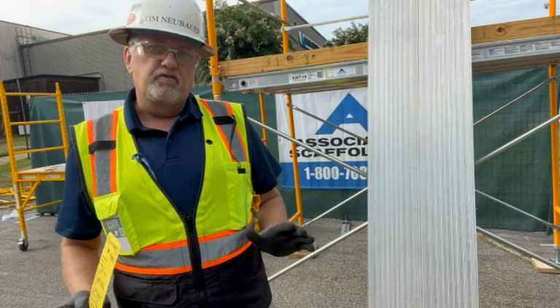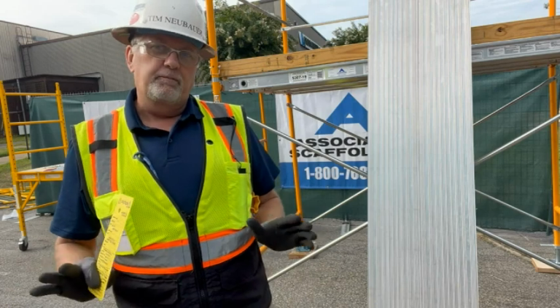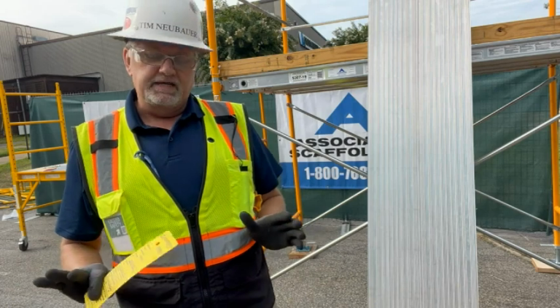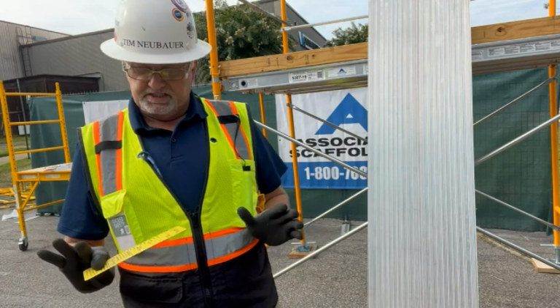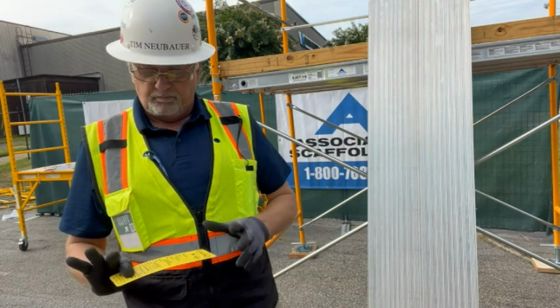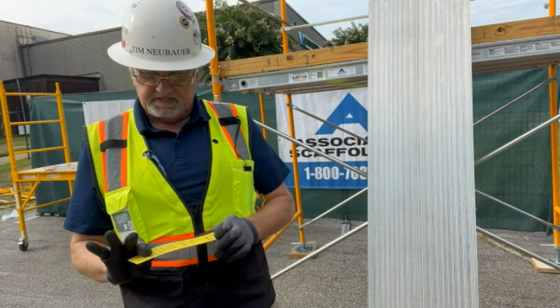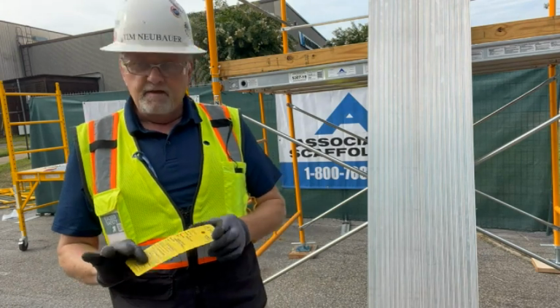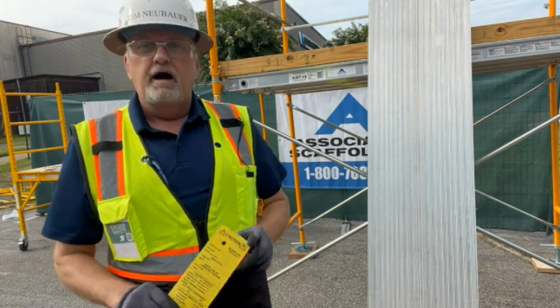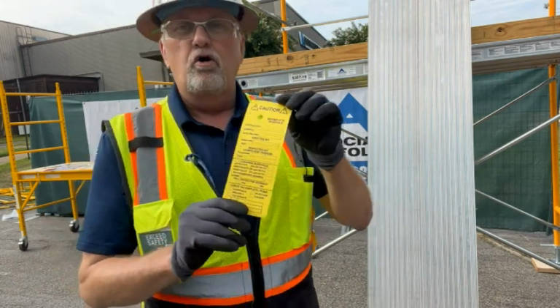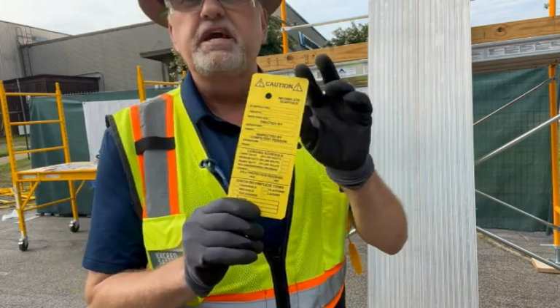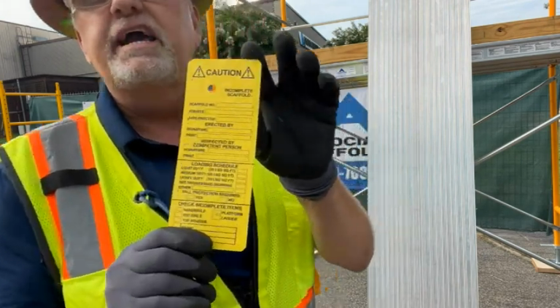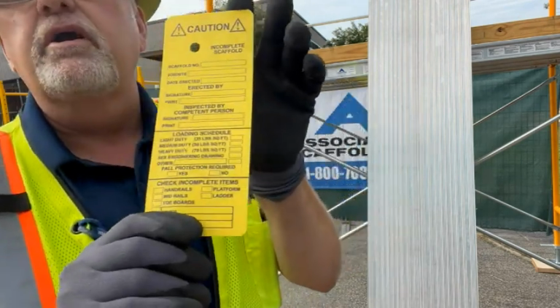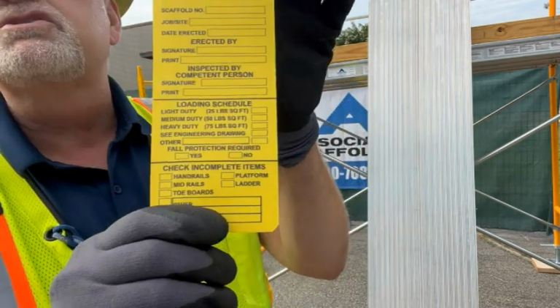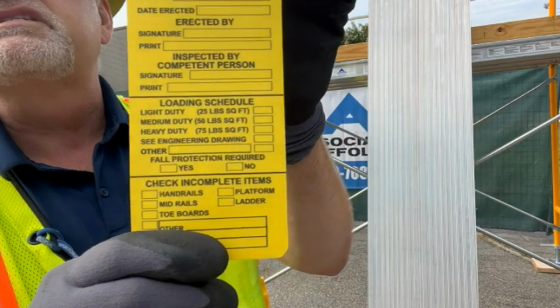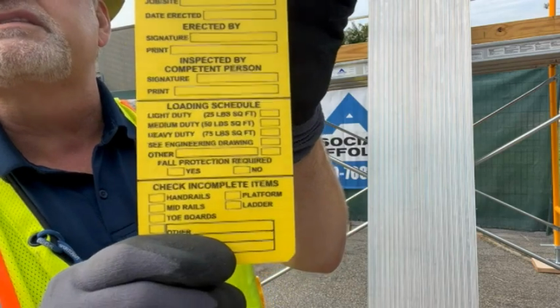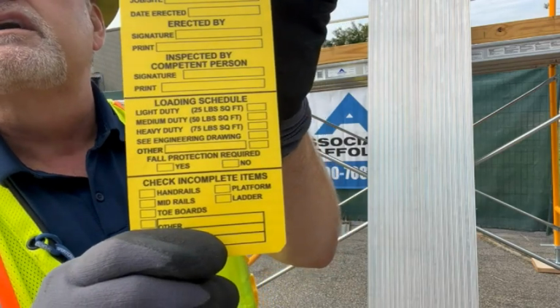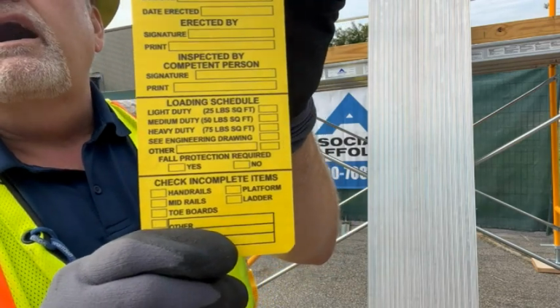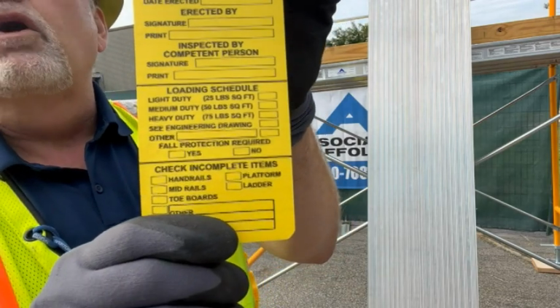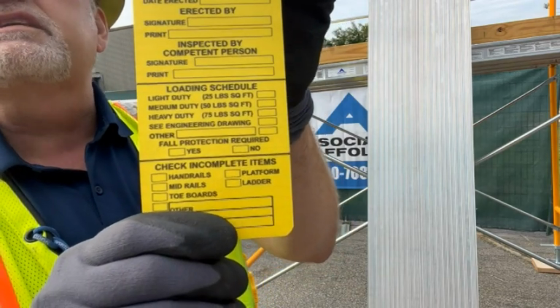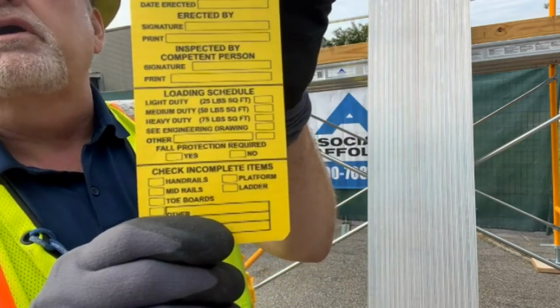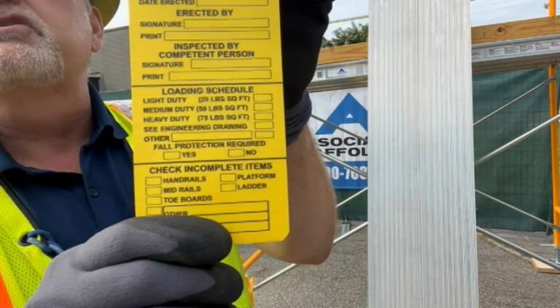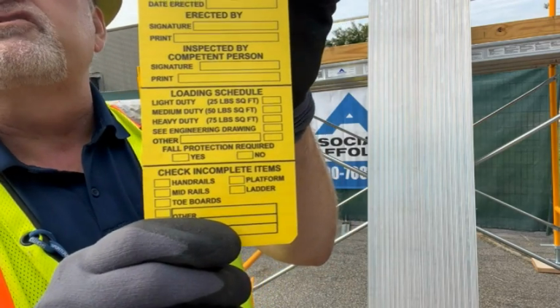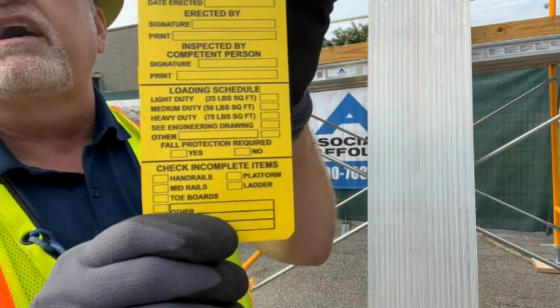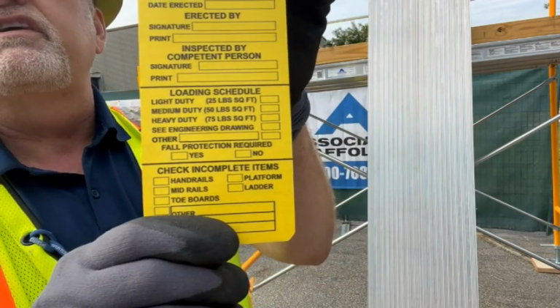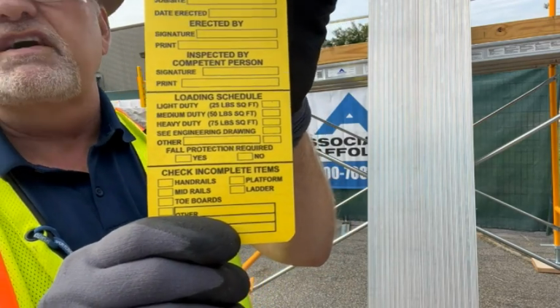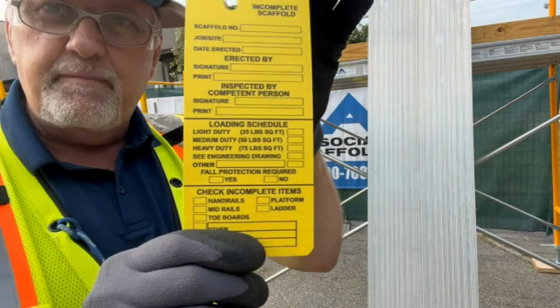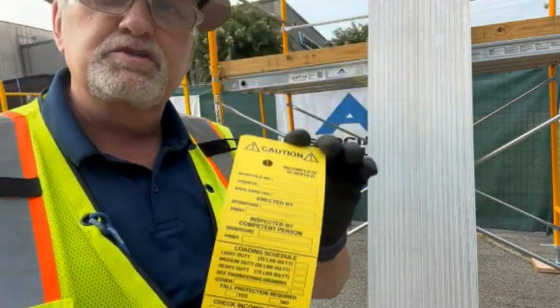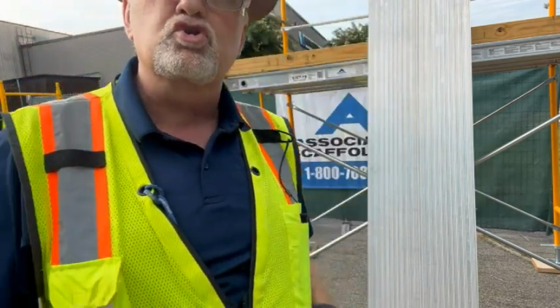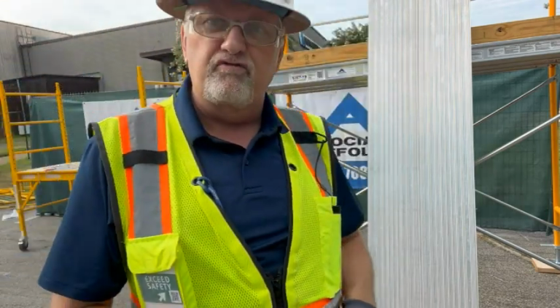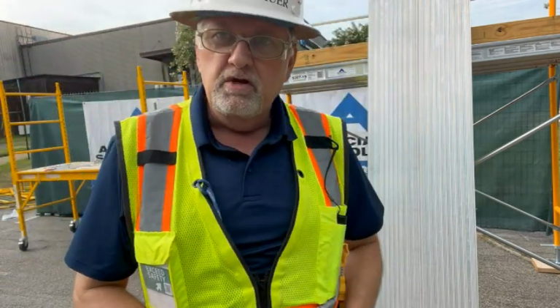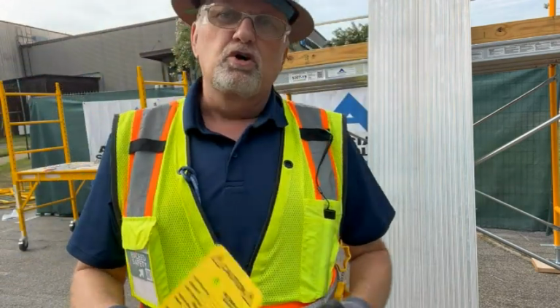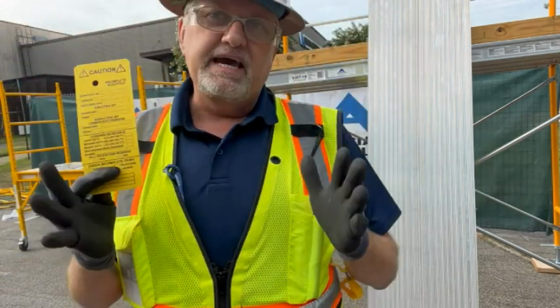I'm going to hold this yellow tag up here so you can see that it says 'loading schedule,' and you have a choice between 25, 50, or 75 pounds per square foot.